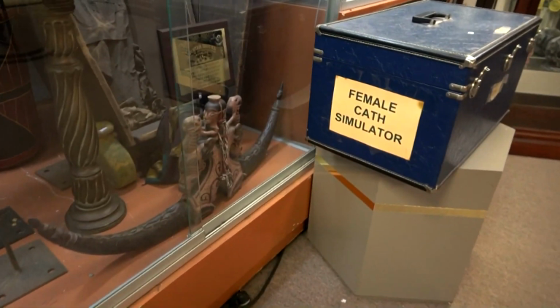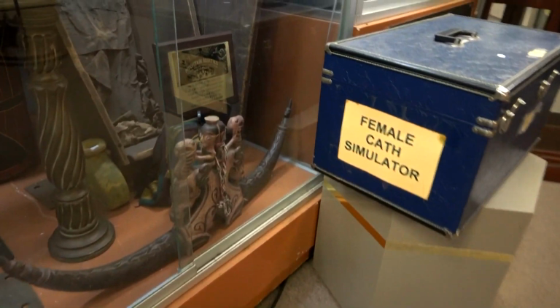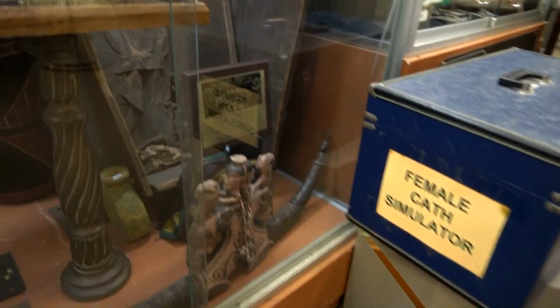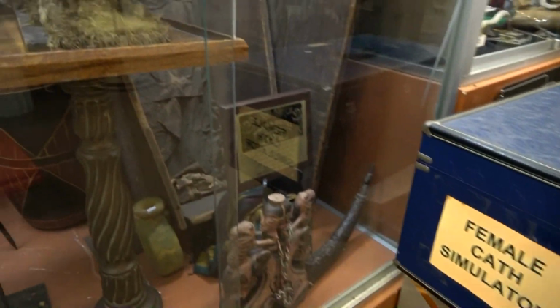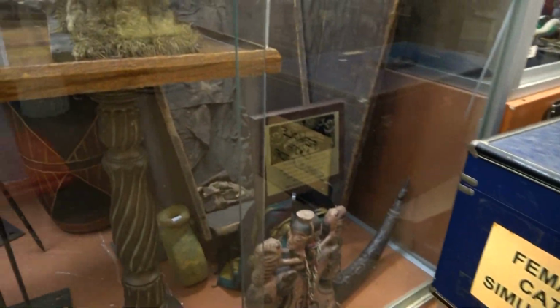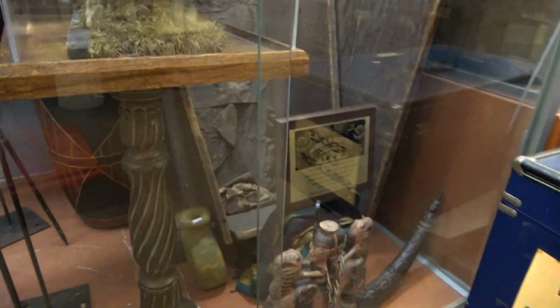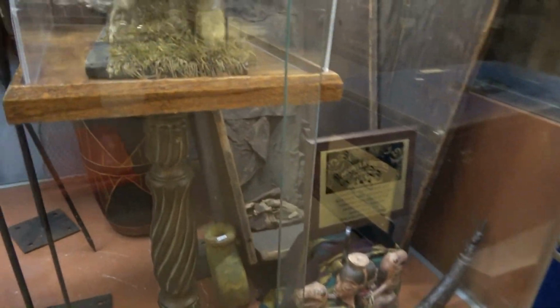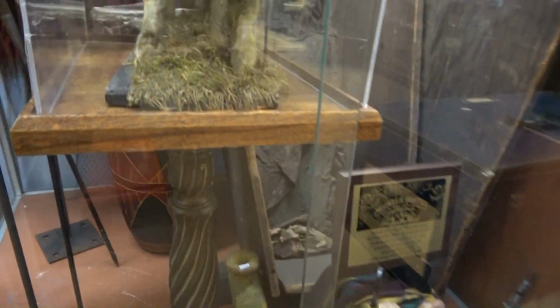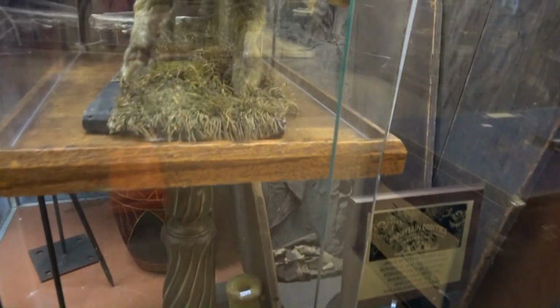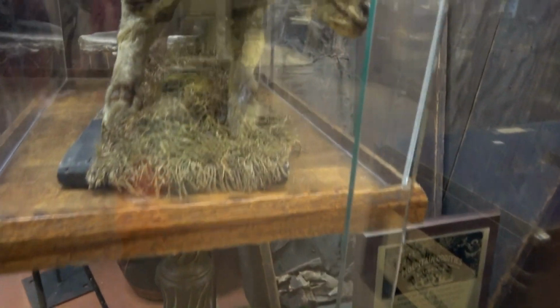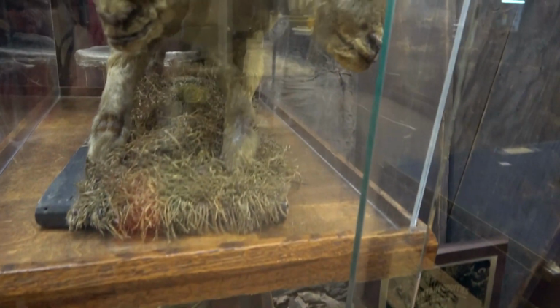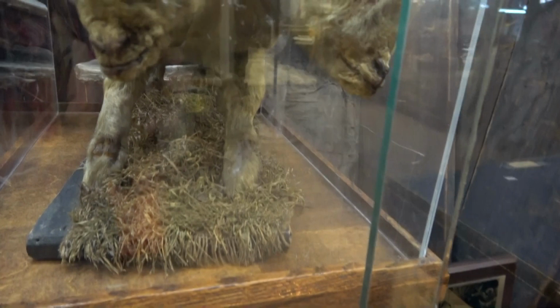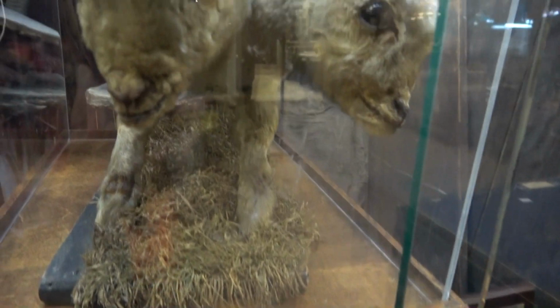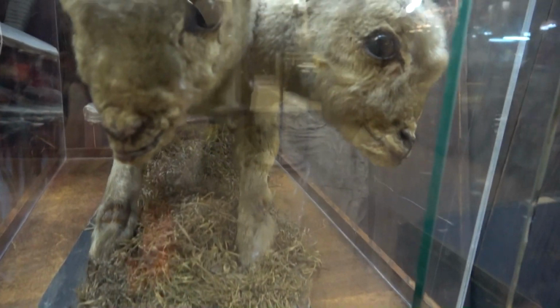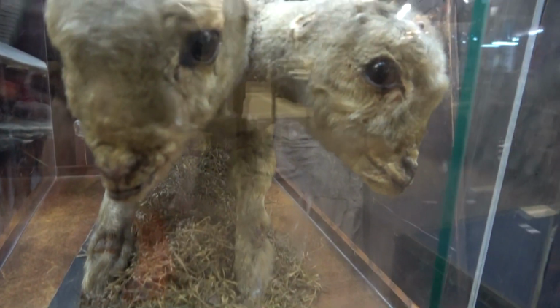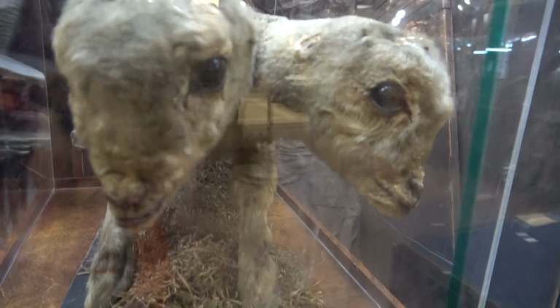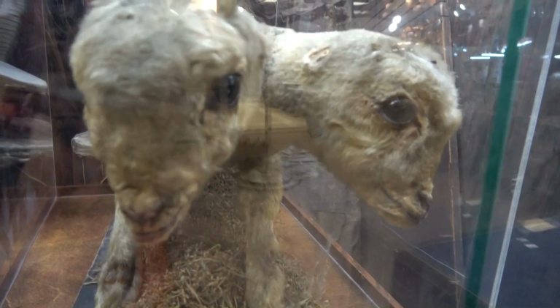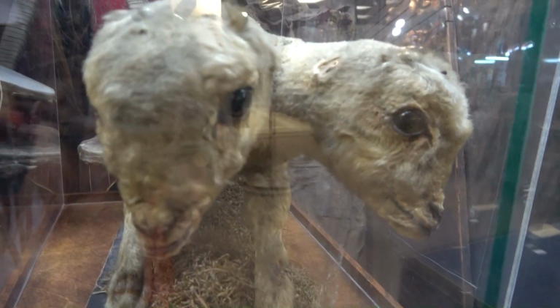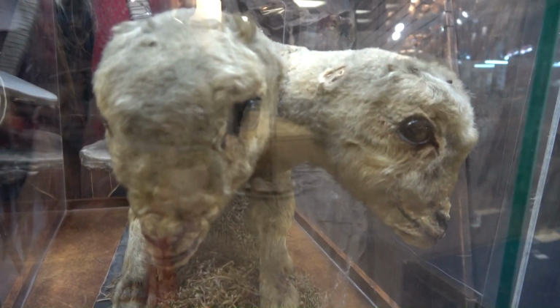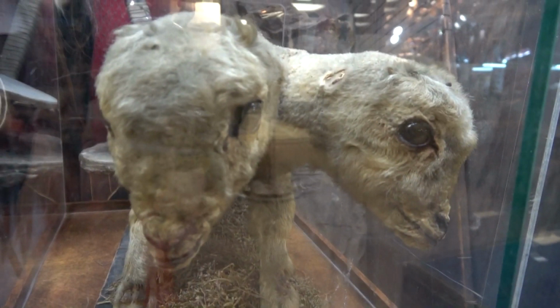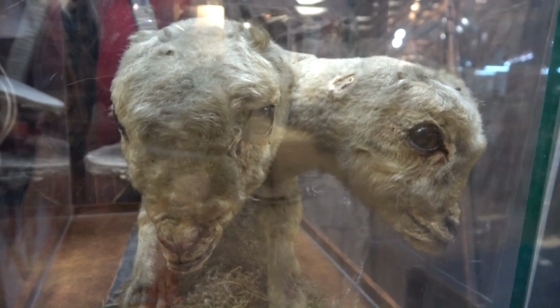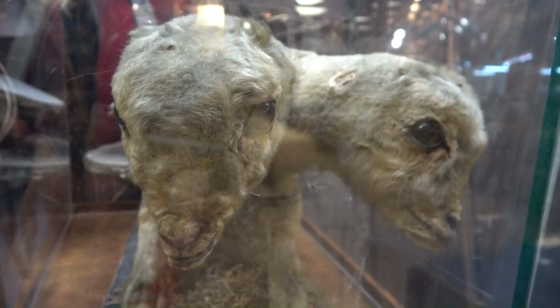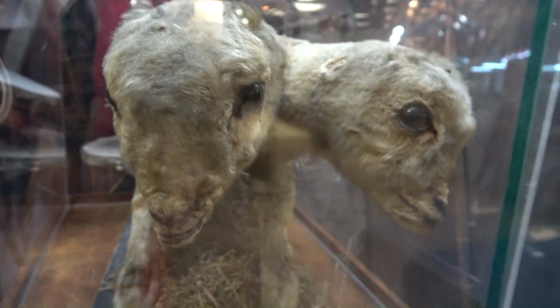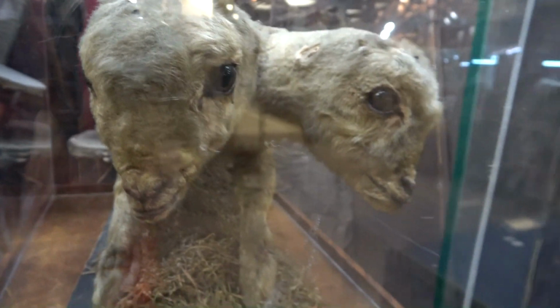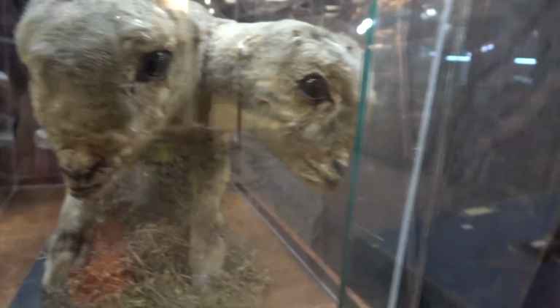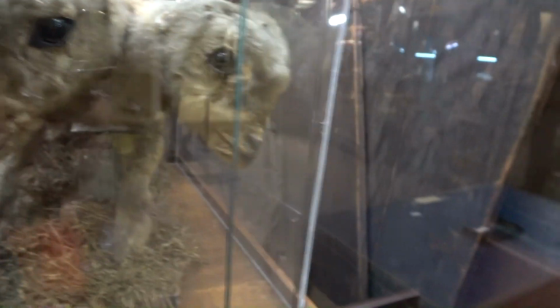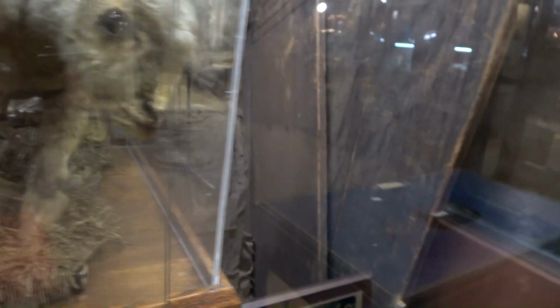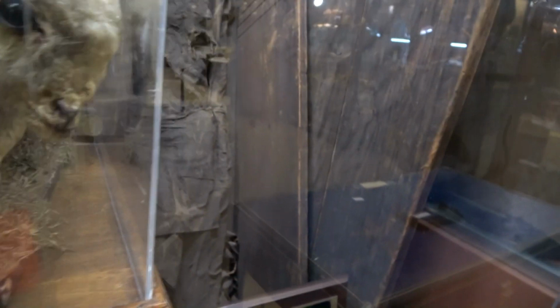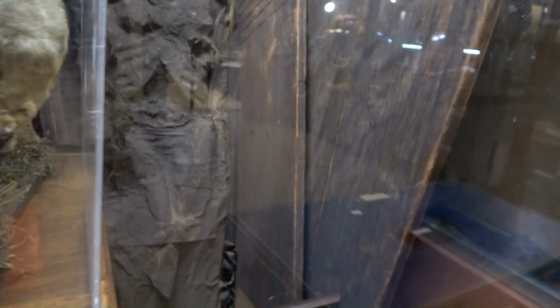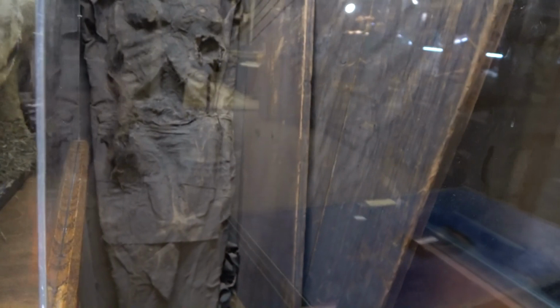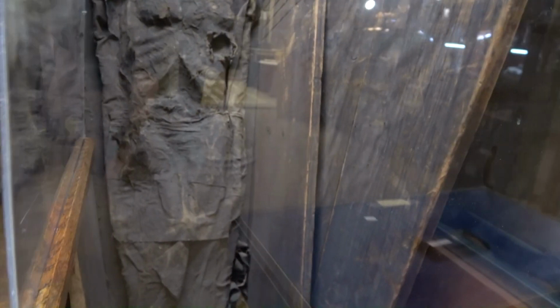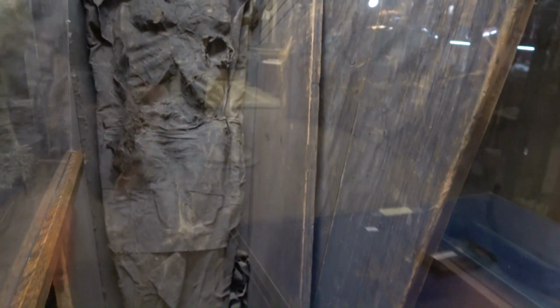A two-headed lamb from P.T. Barnum's, from the 1870s. And a Homer Tate Gaff.